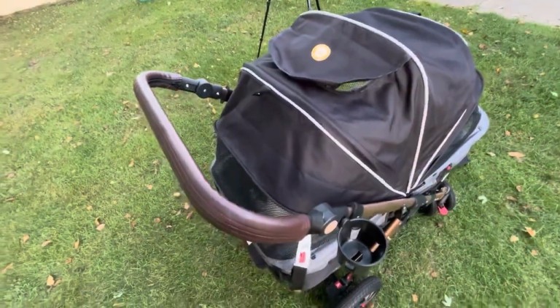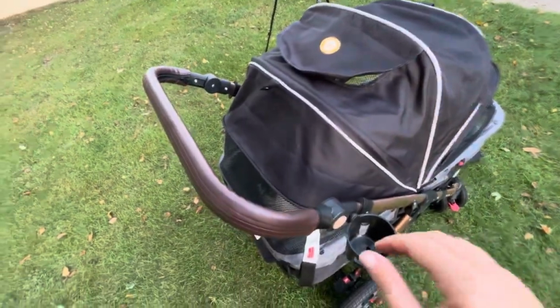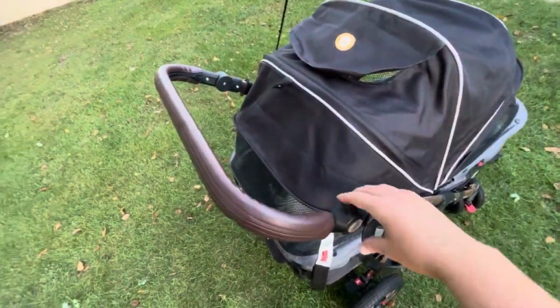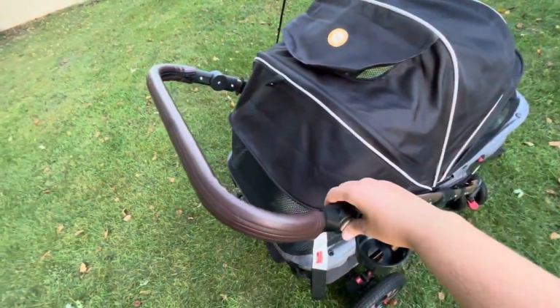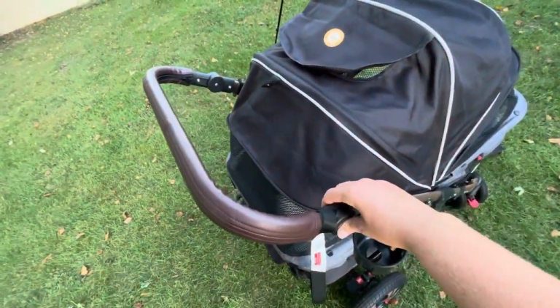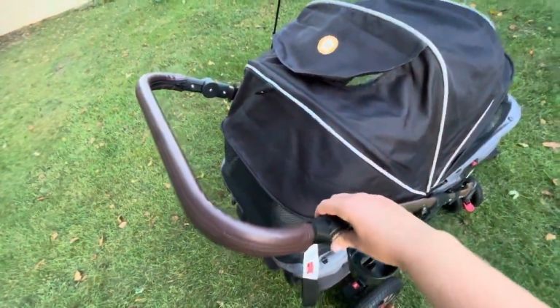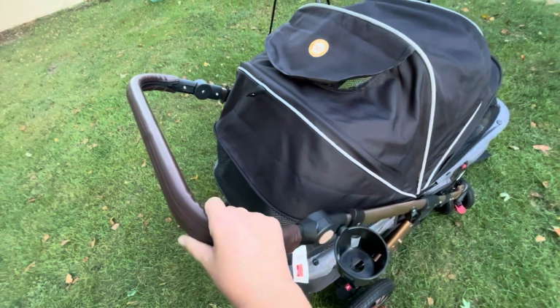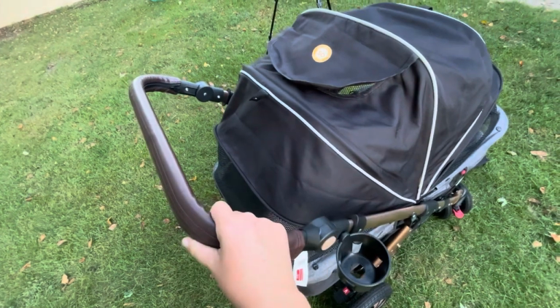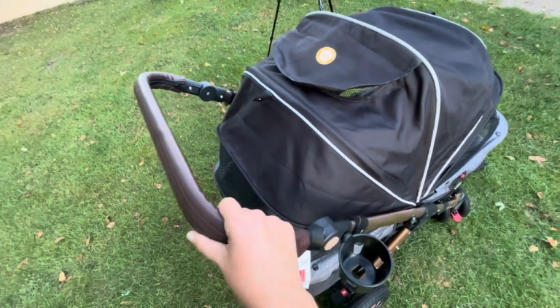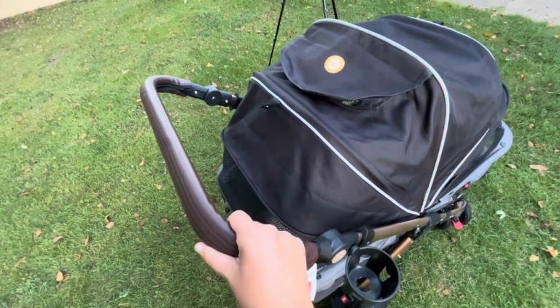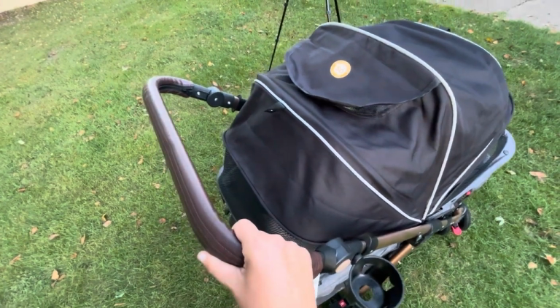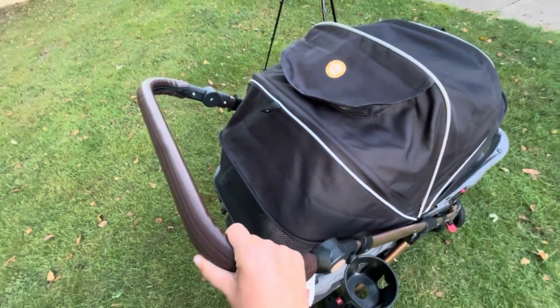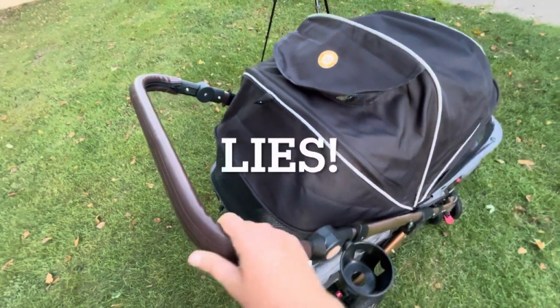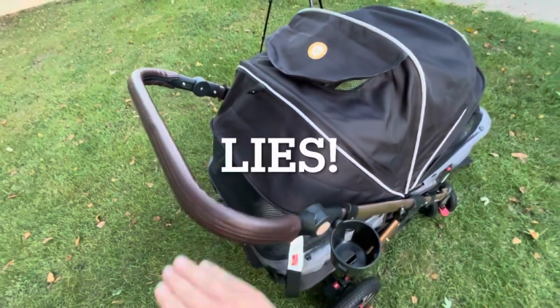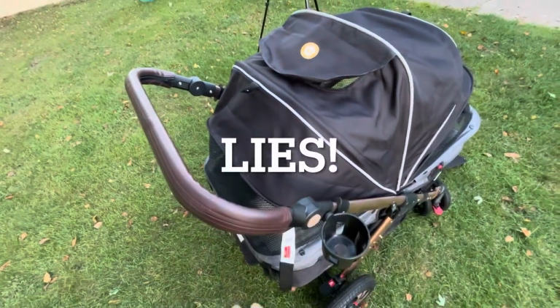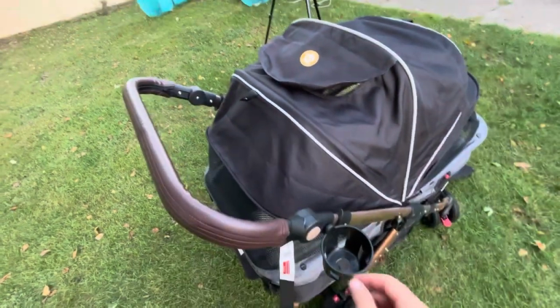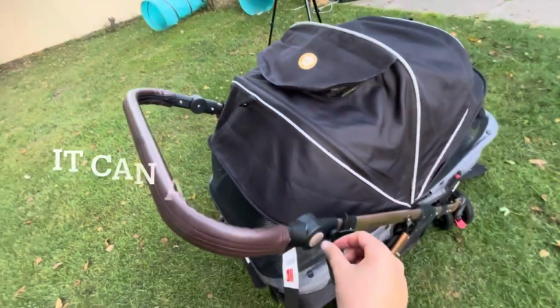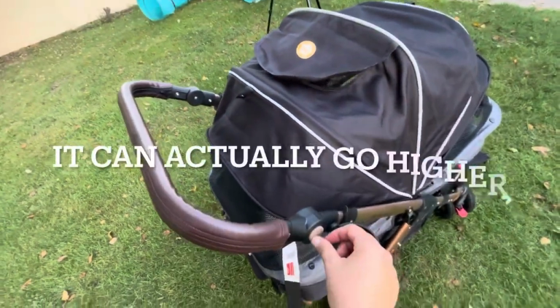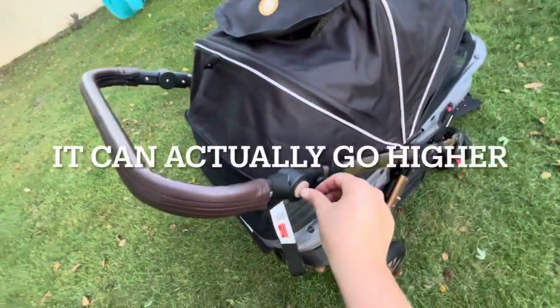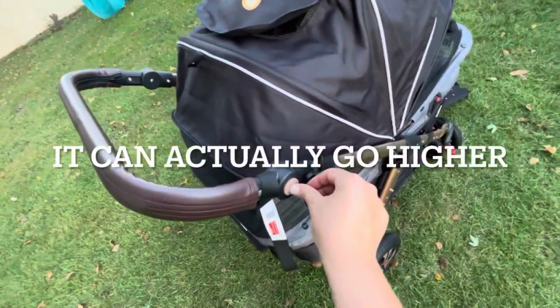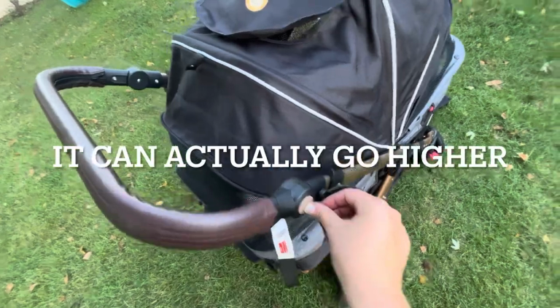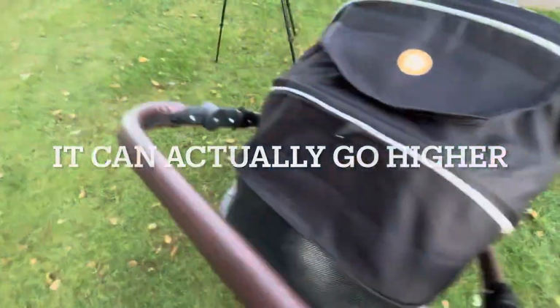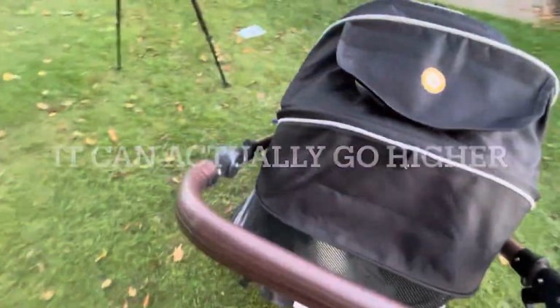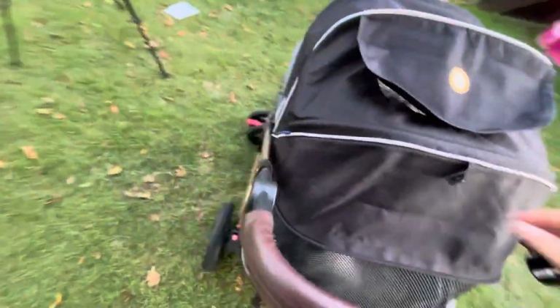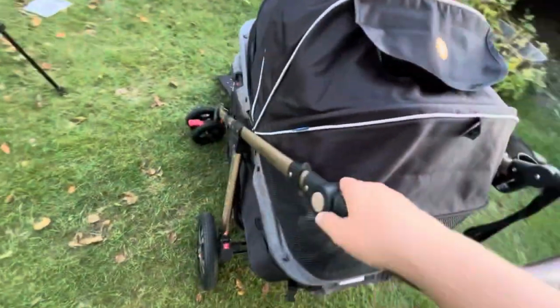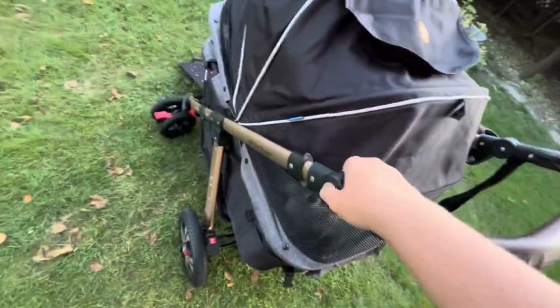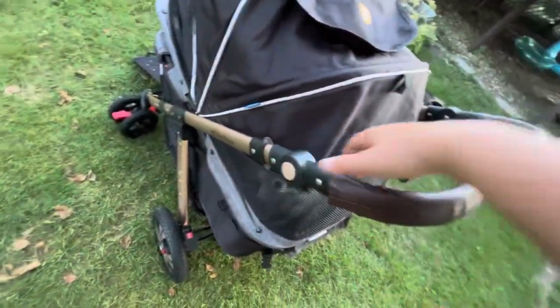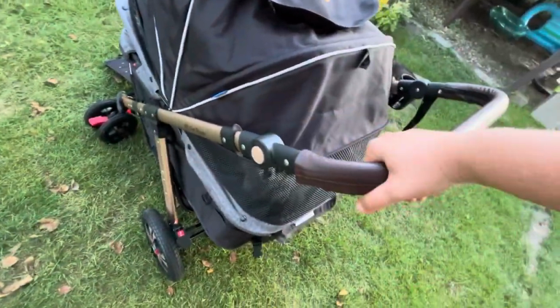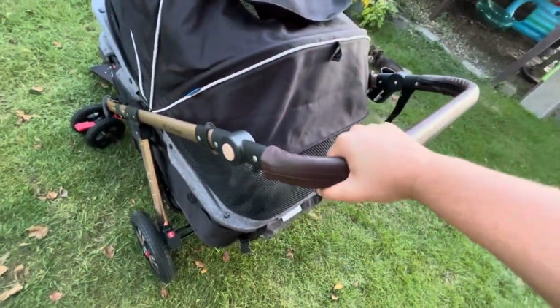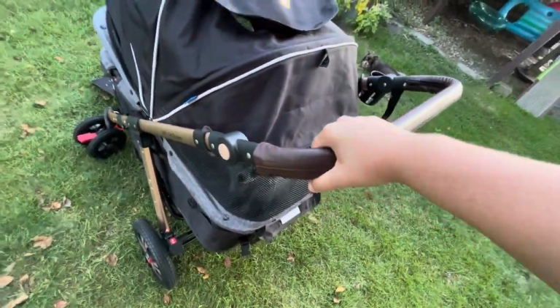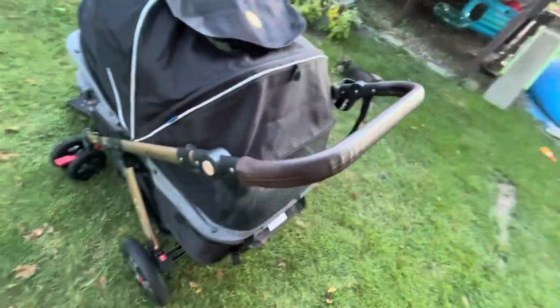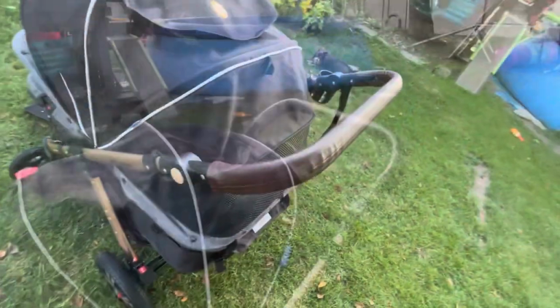The handlebar does shift — I have it at the max height right now, it can go lower. You have to push down on each button at the same time and then just push it down and it'll go.